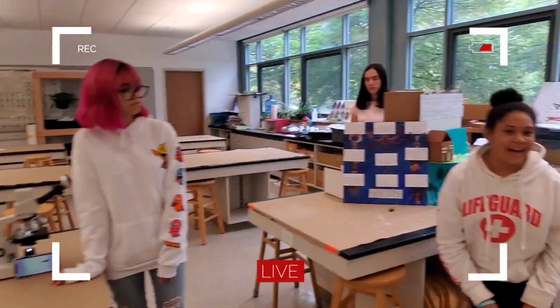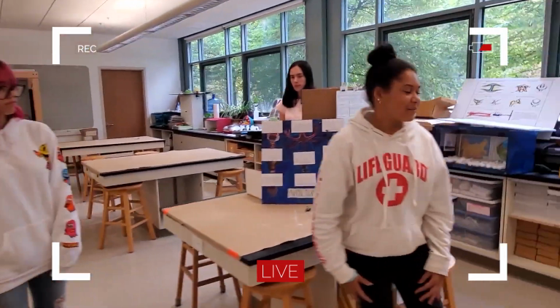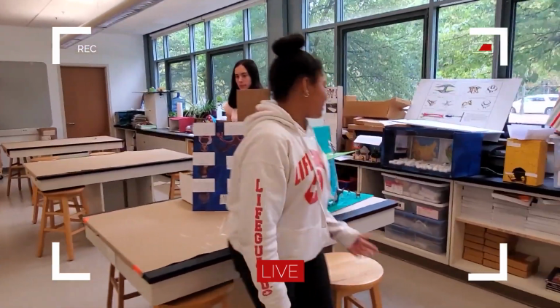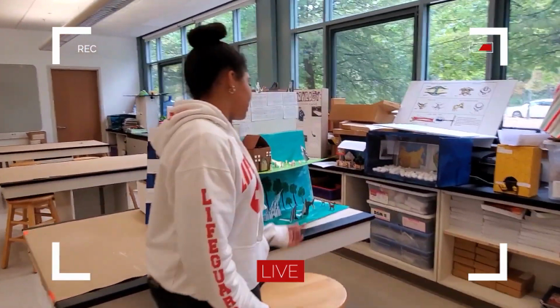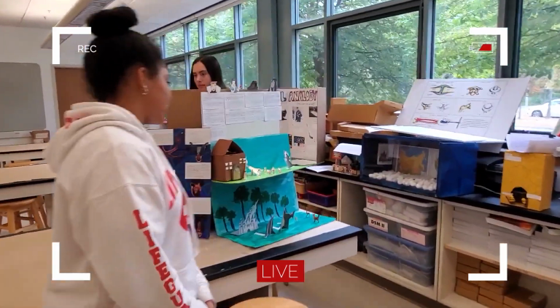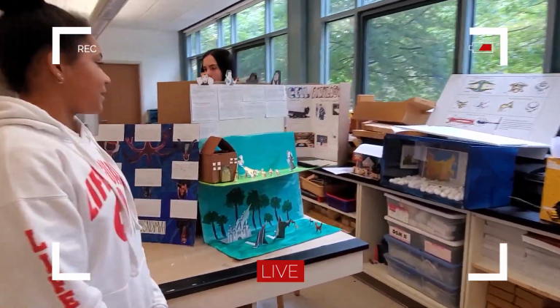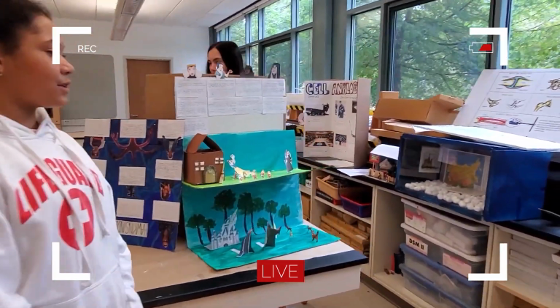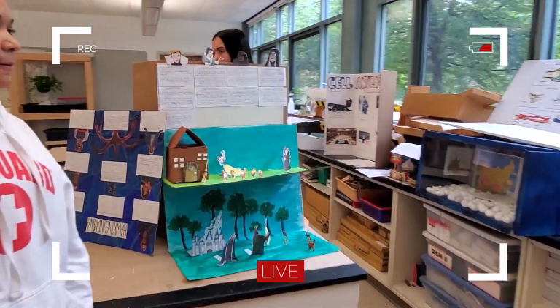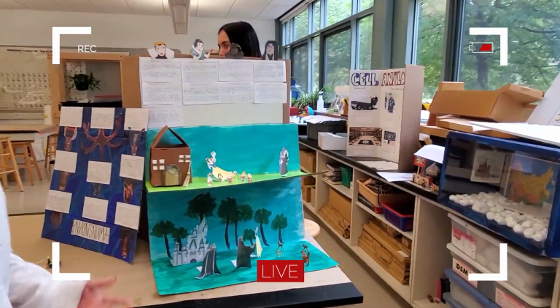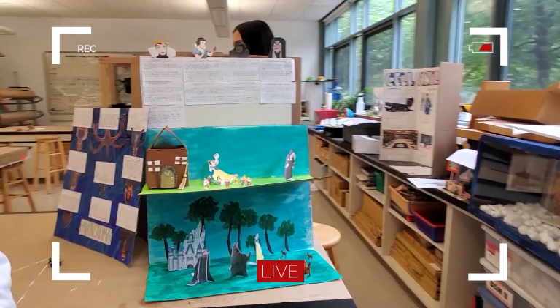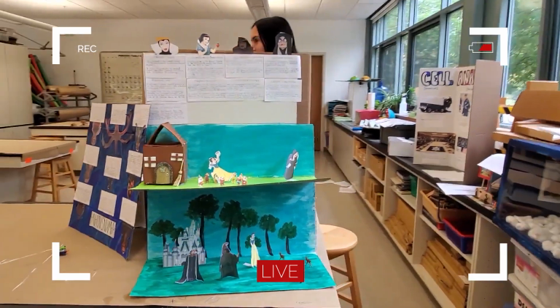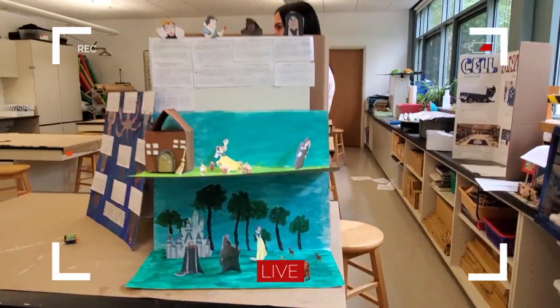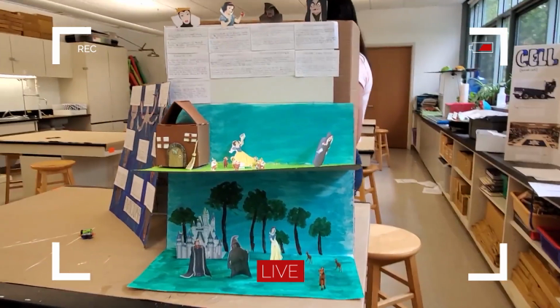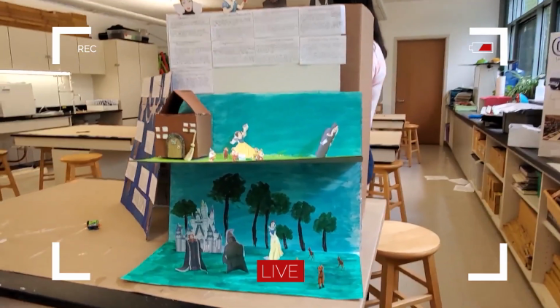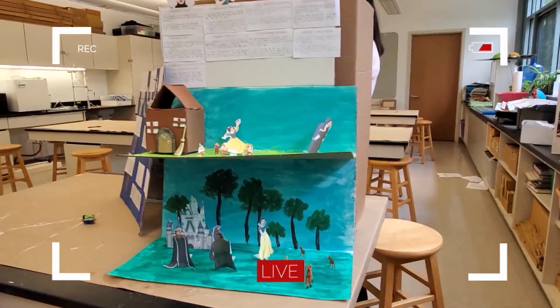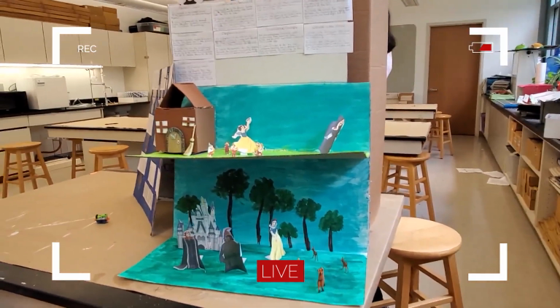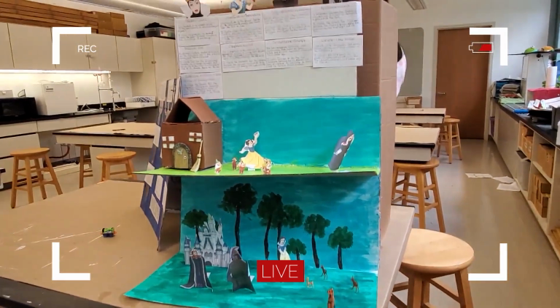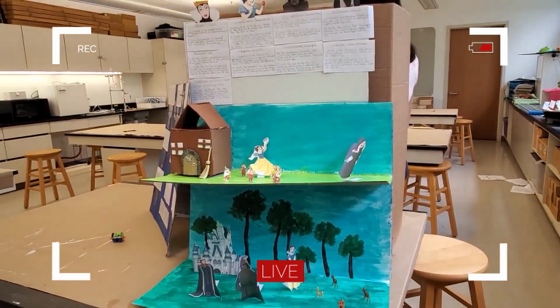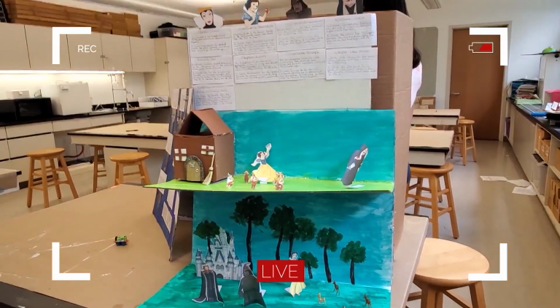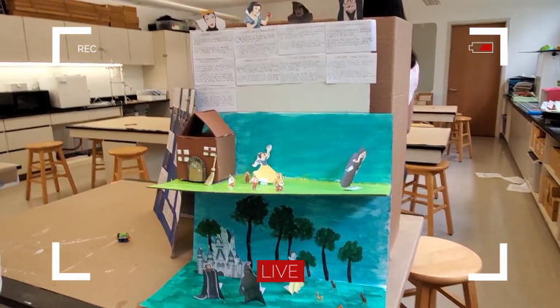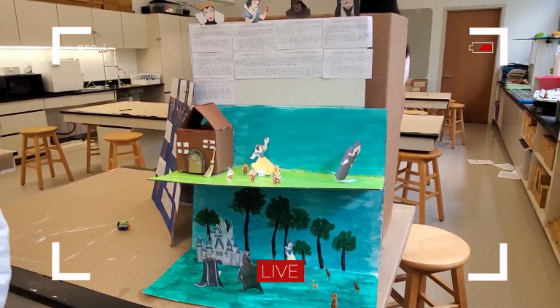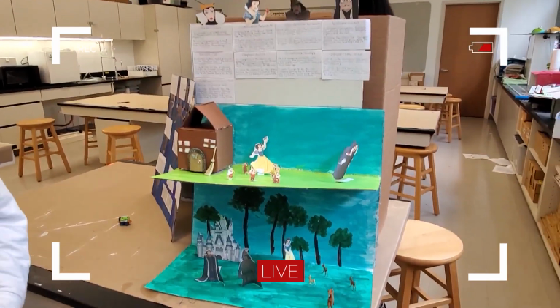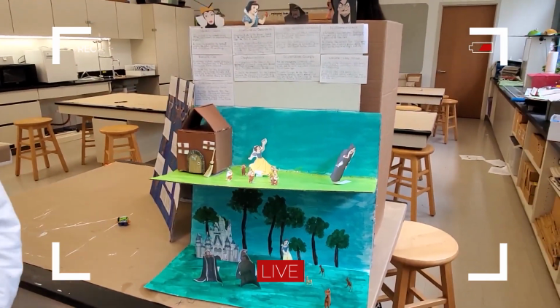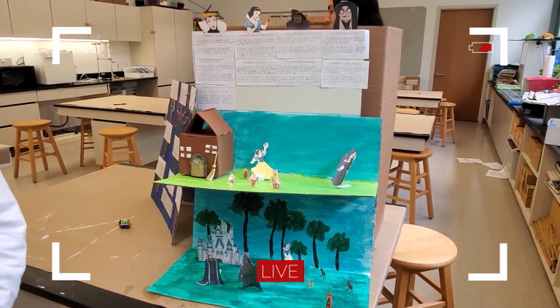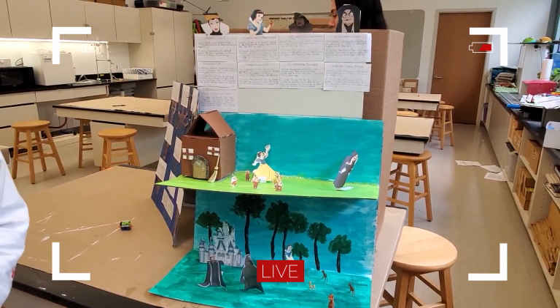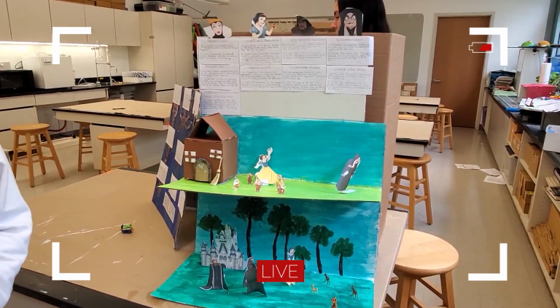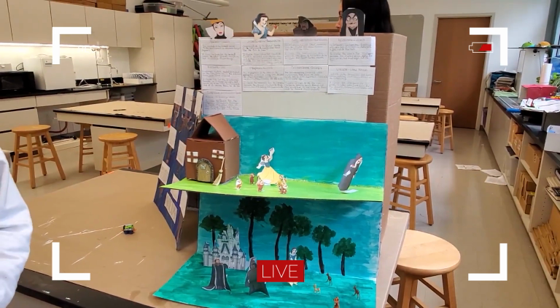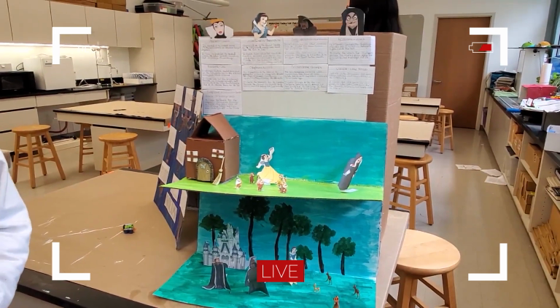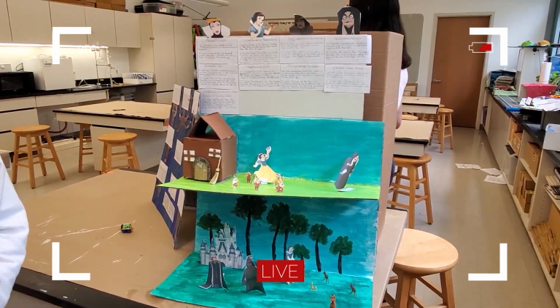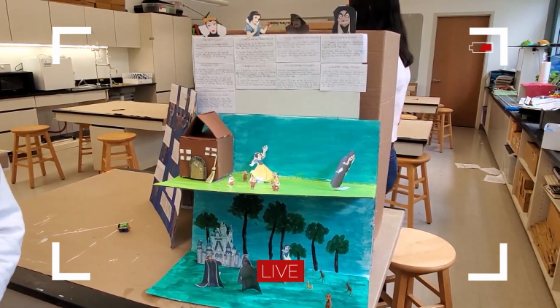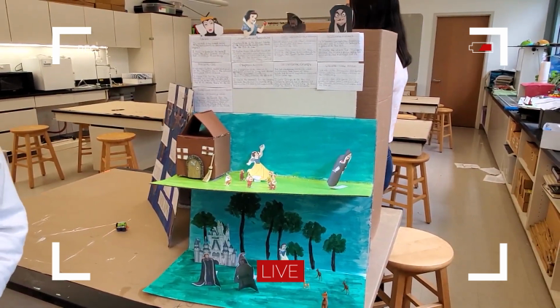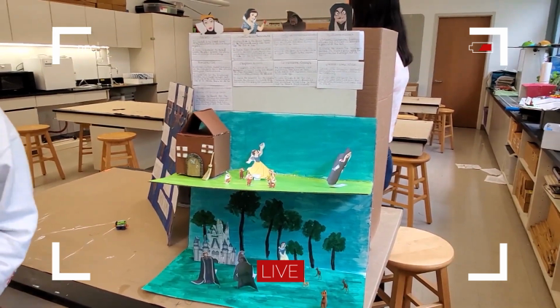Hi, this is my project. It's based off of Snow White. My favorite one is Snow White, the mitochondria. The mitochondria is basically the powerhouse of the cell — it brings energy into food for the cell to live.